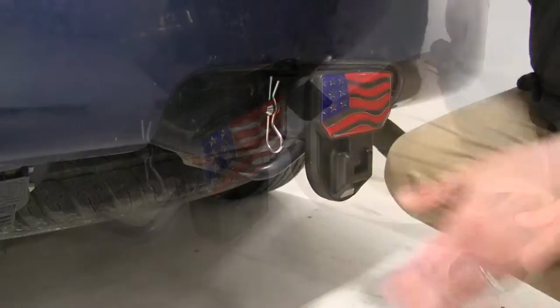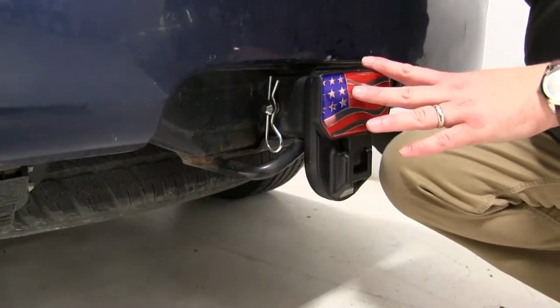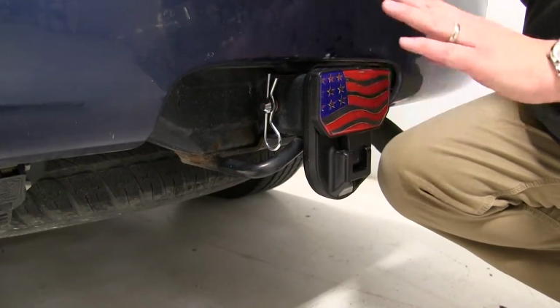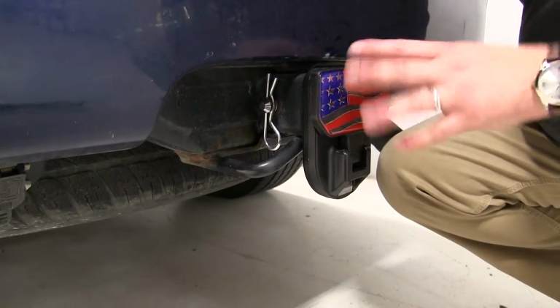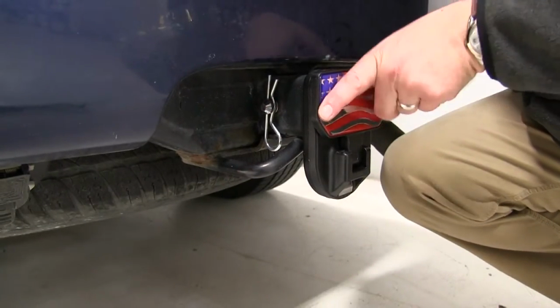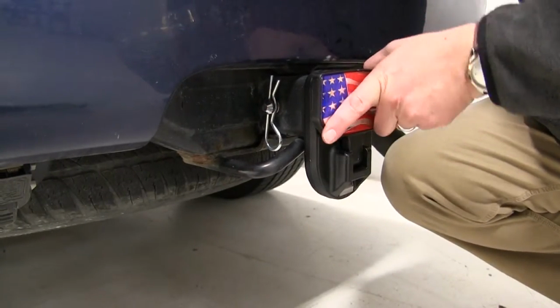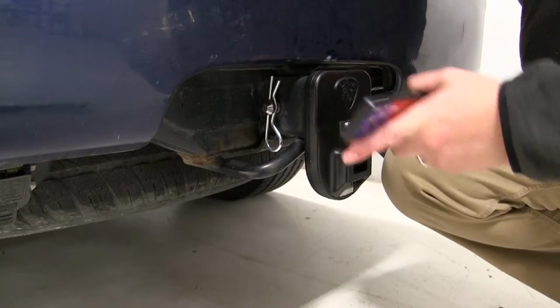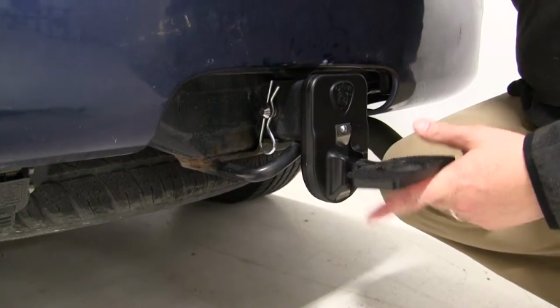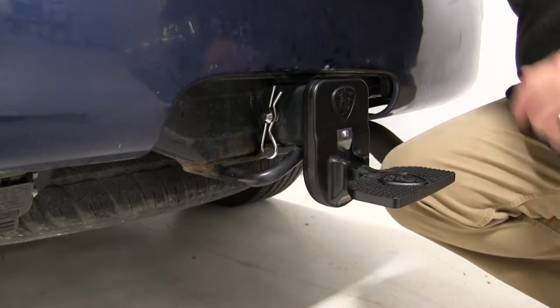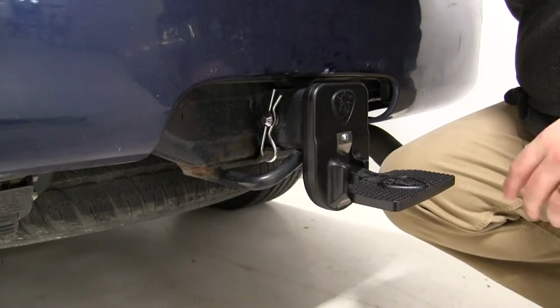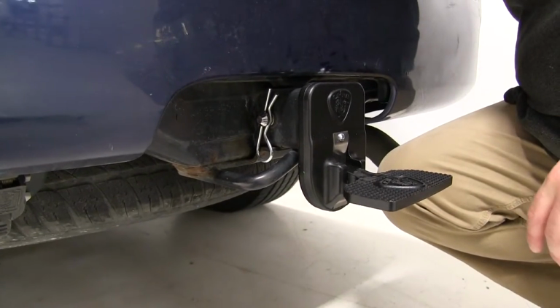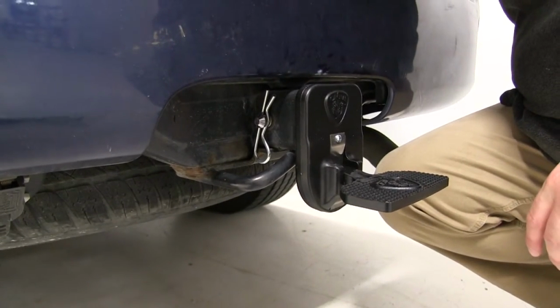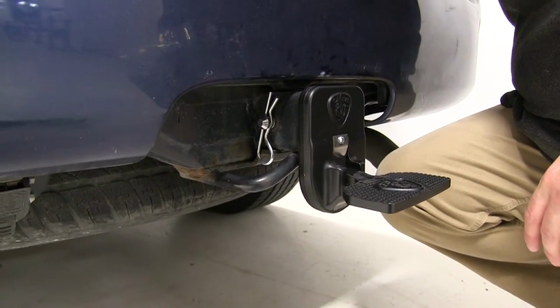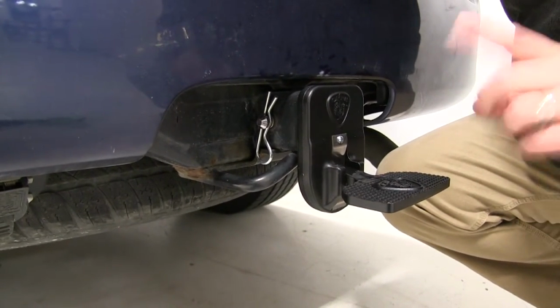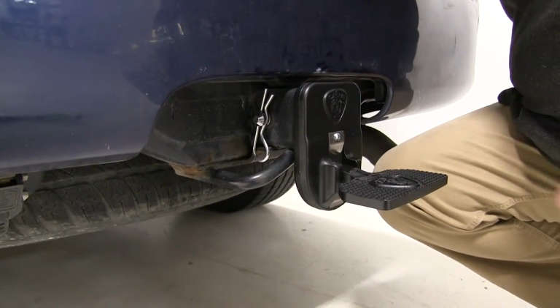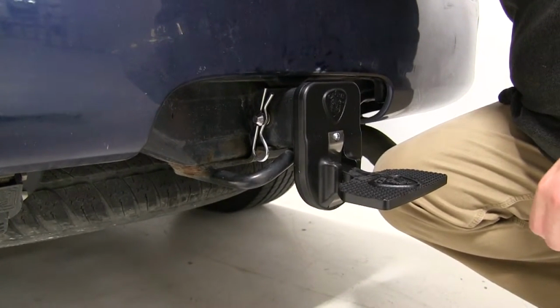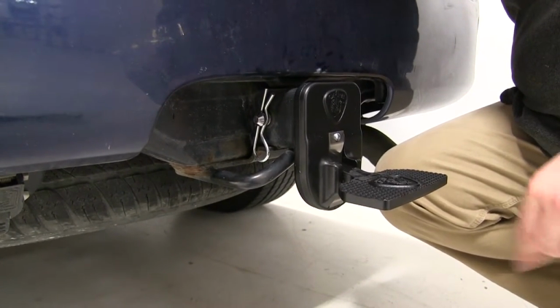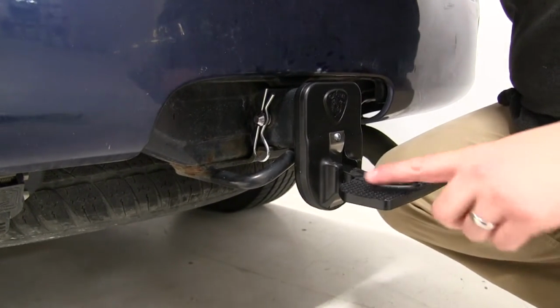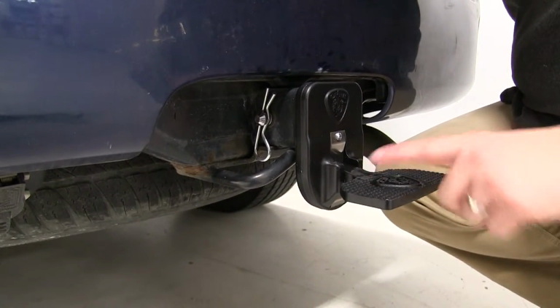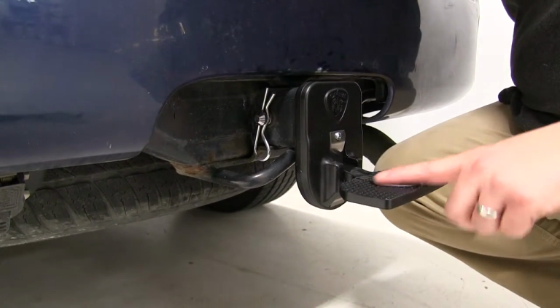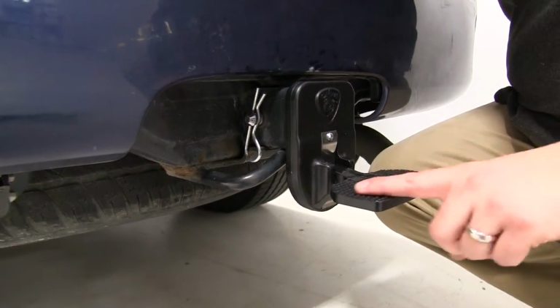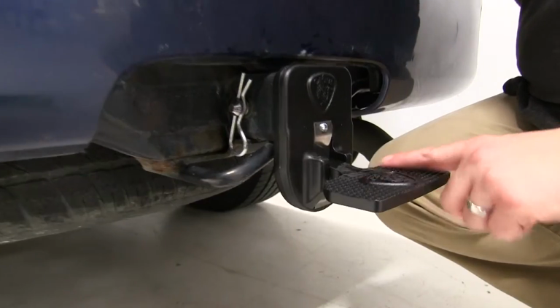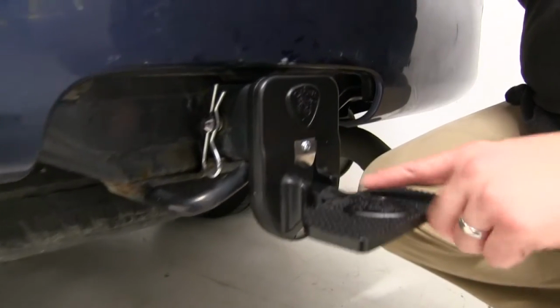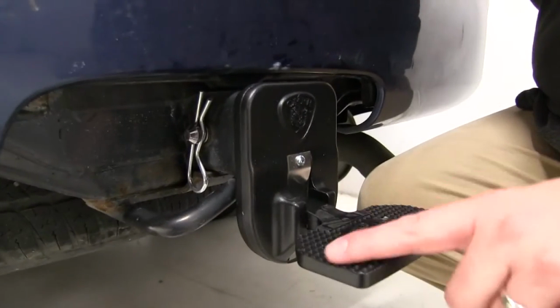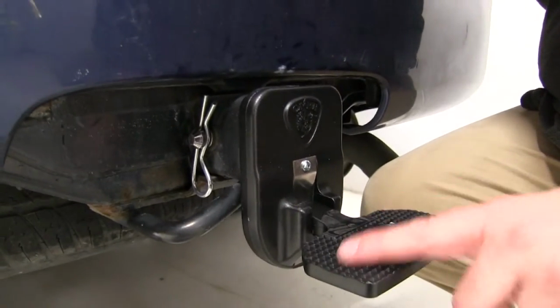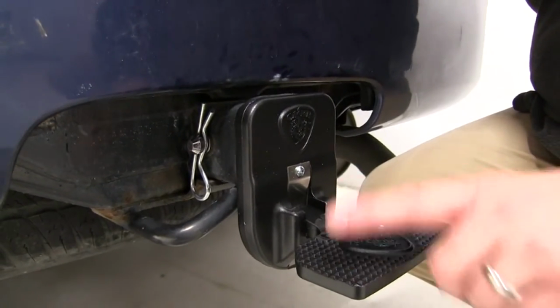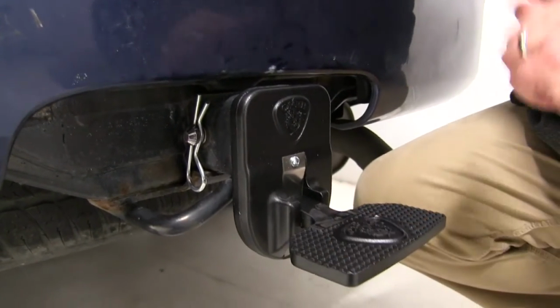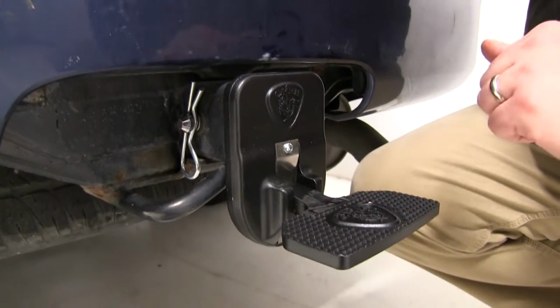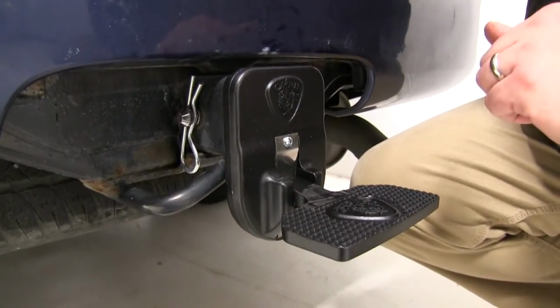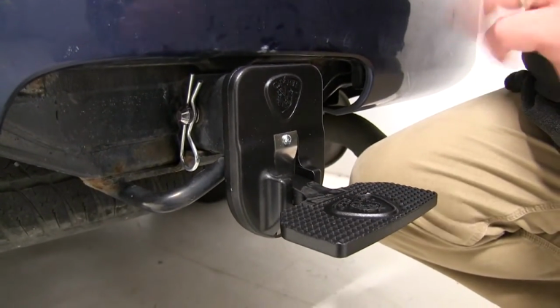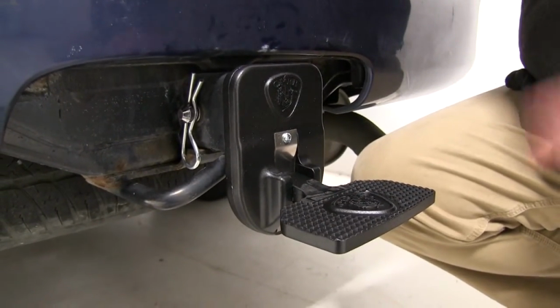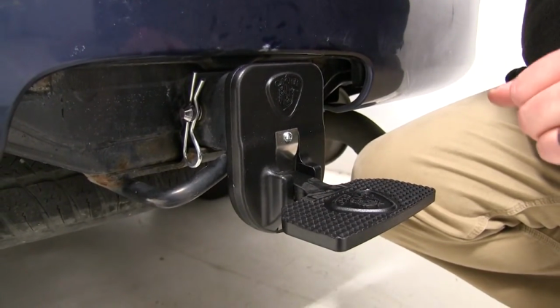Now to use the step it's very simple — all you do is fold it out like so and you're ready to go. I would like to point out that there's a non-slick surface here to ensure that you're not going to fall off while you're loading or unloading your equipment.